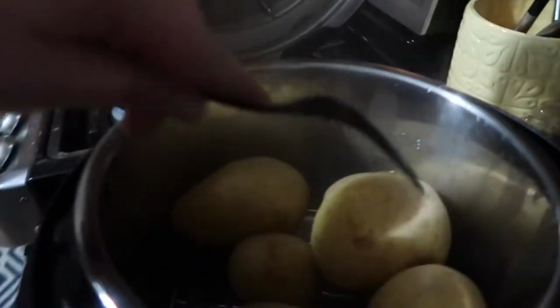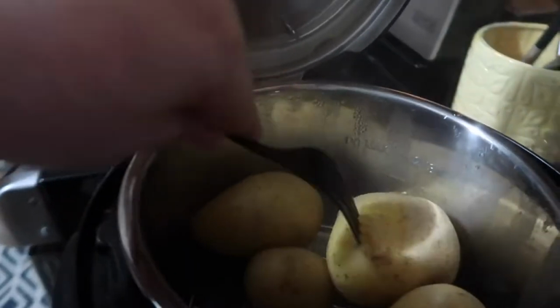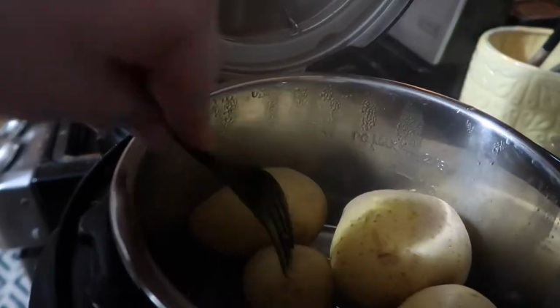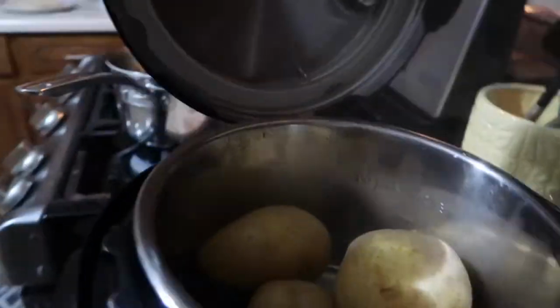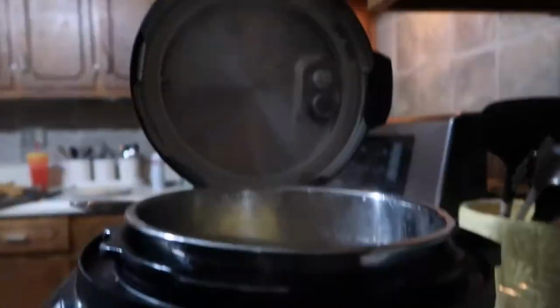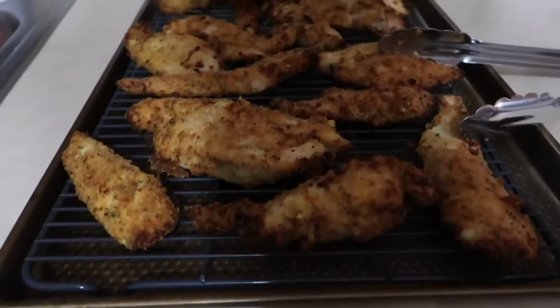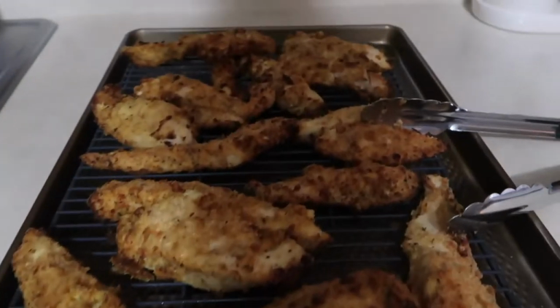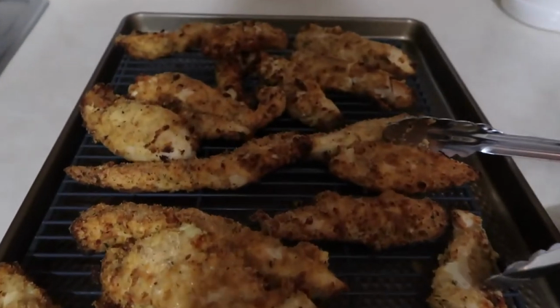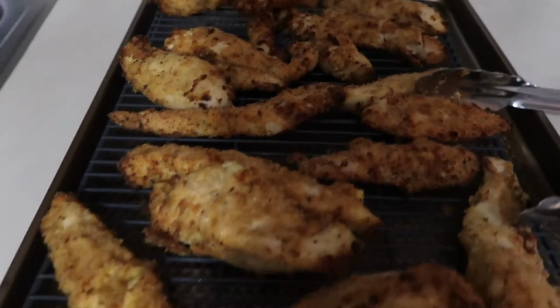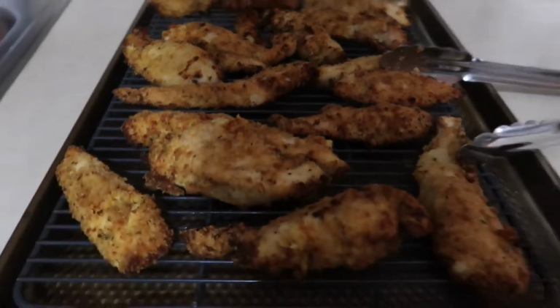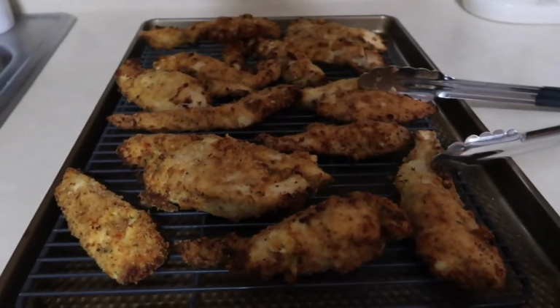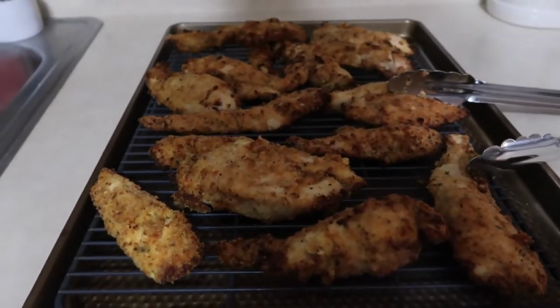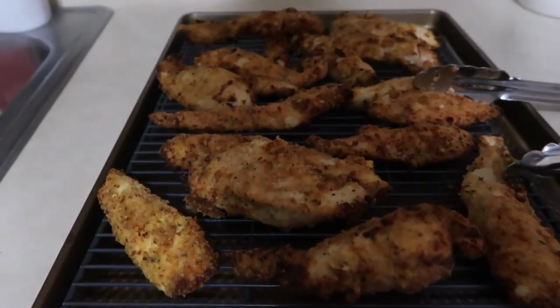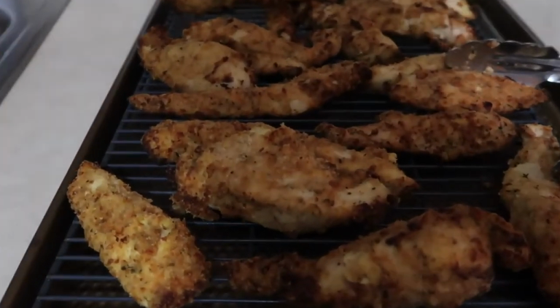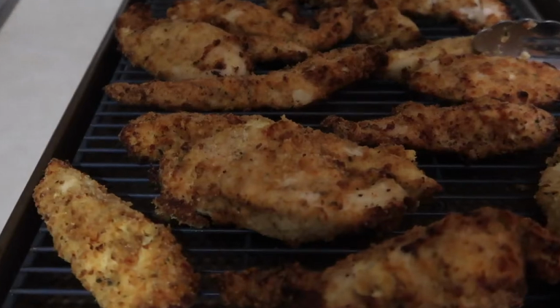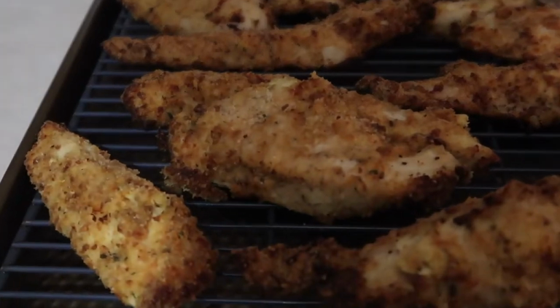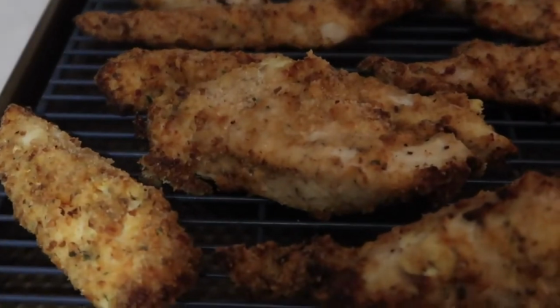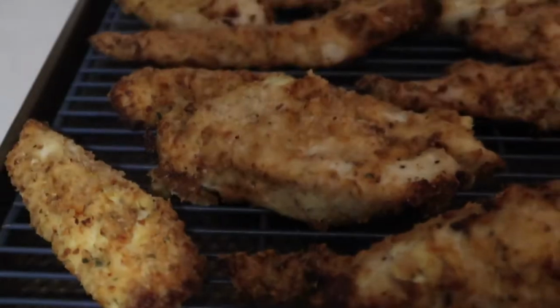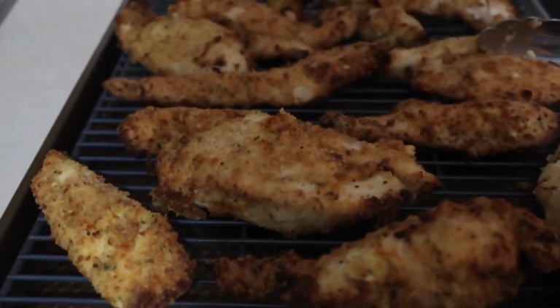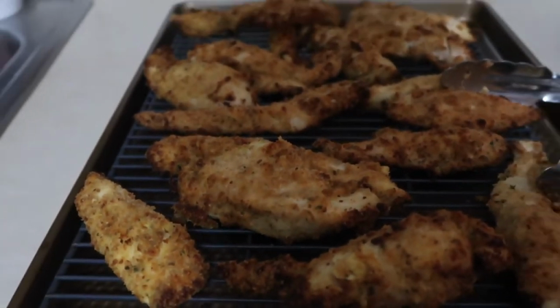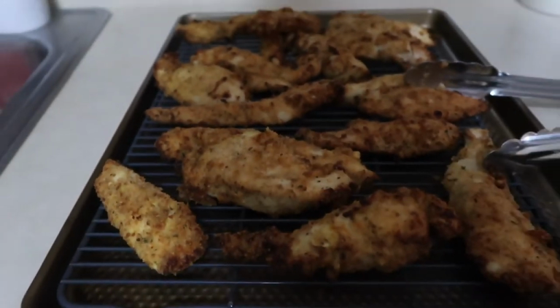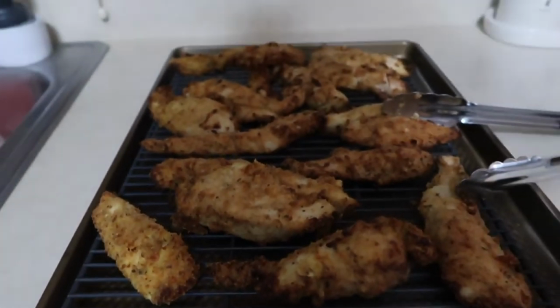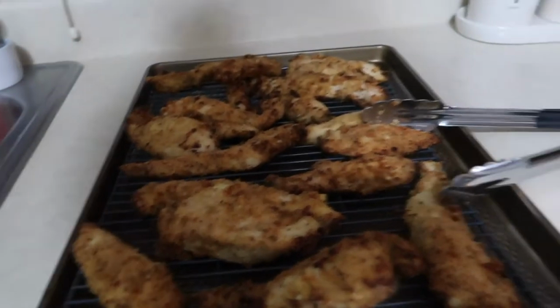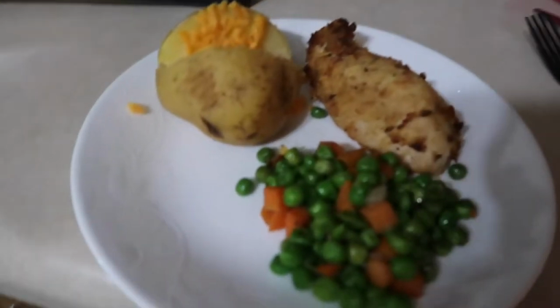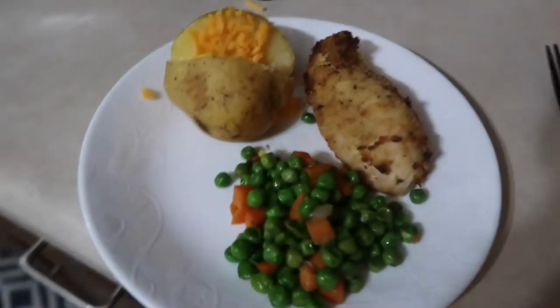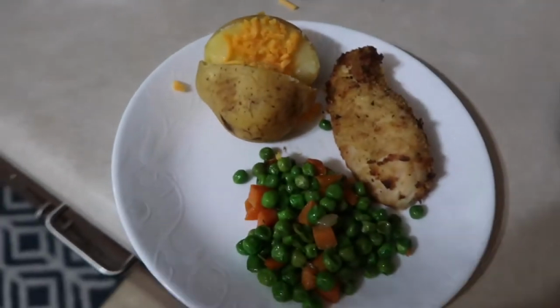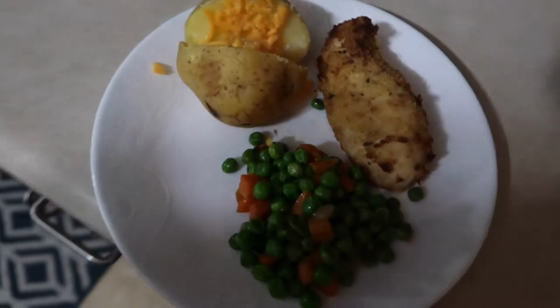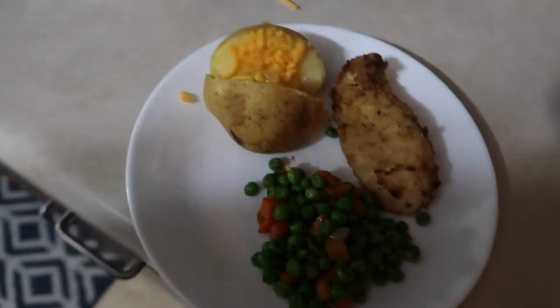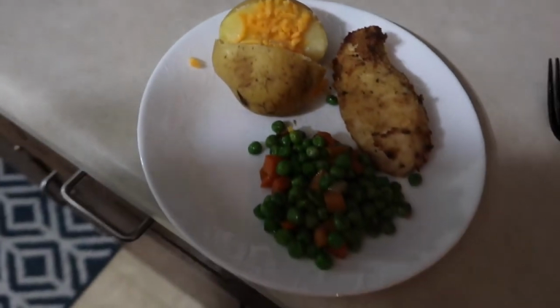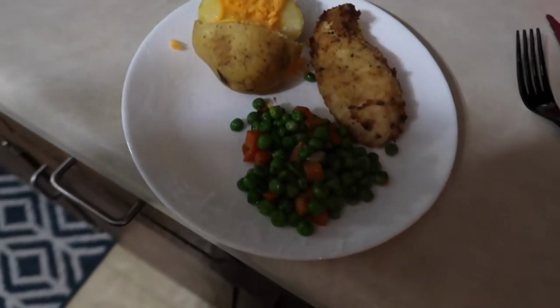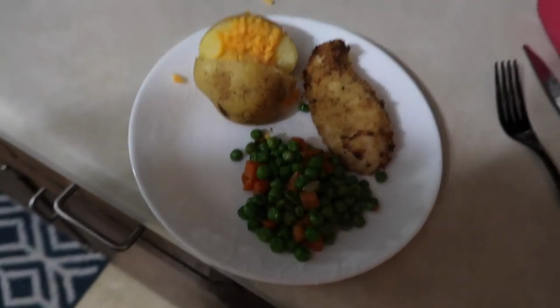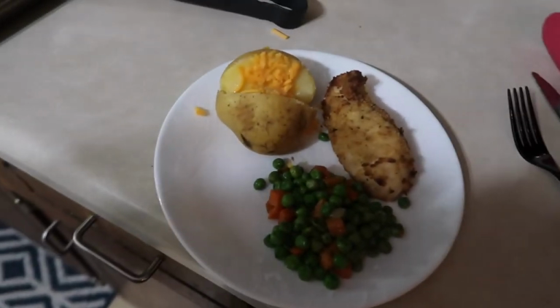The potatoes are now done and they're perfect. Here's how the chicken turned out, and here is one of the kids' plates for the evening — I just added some cheddar cheese to their potato.